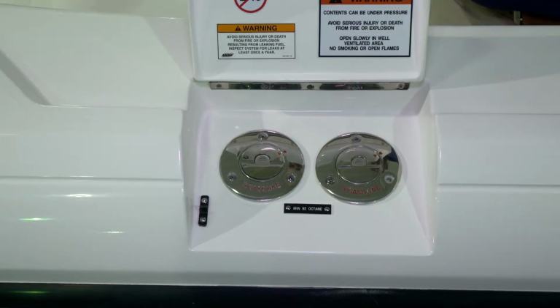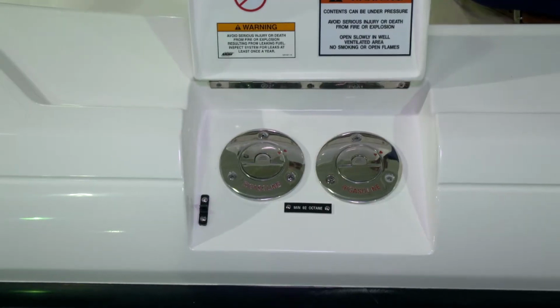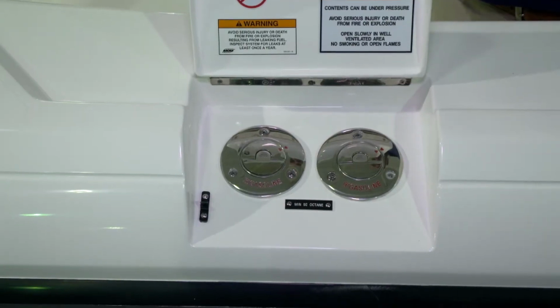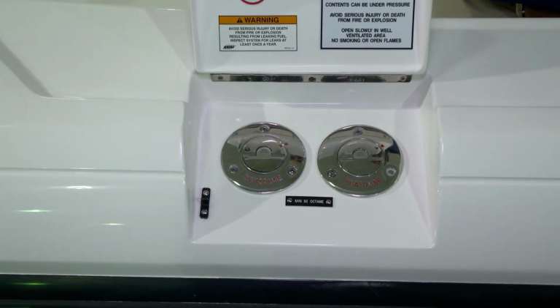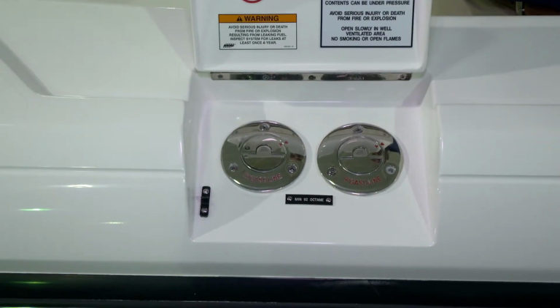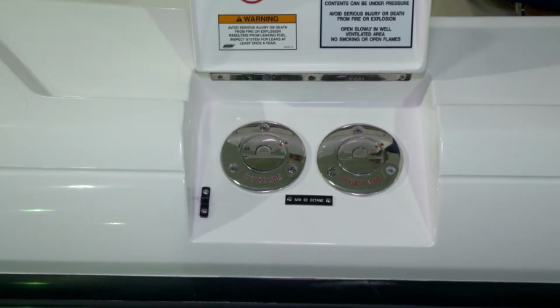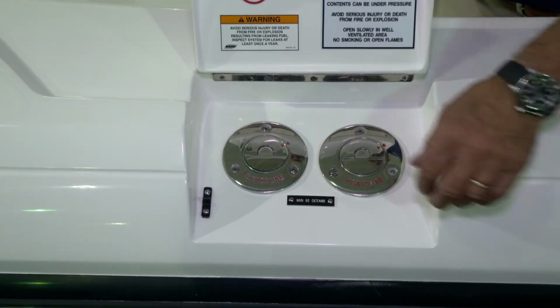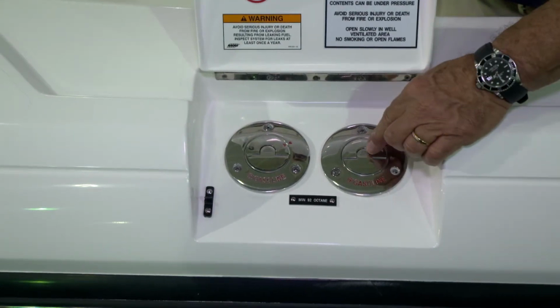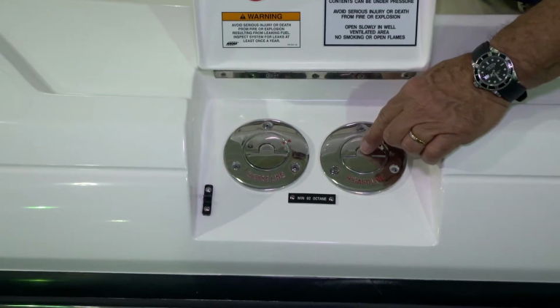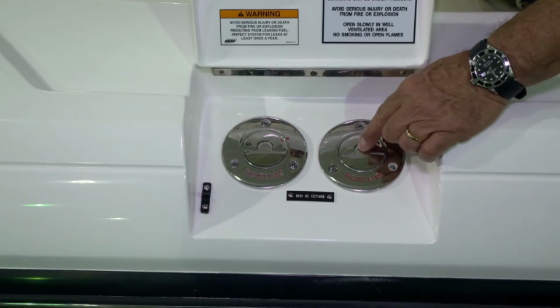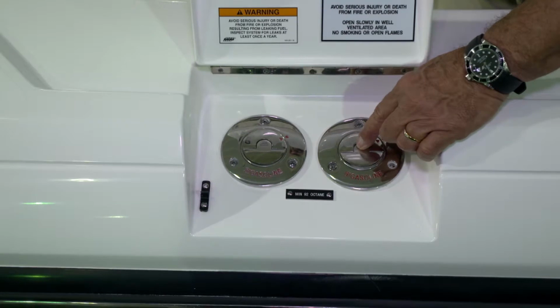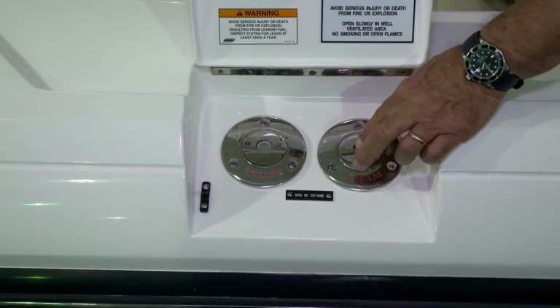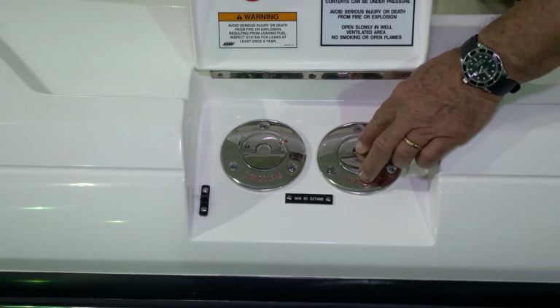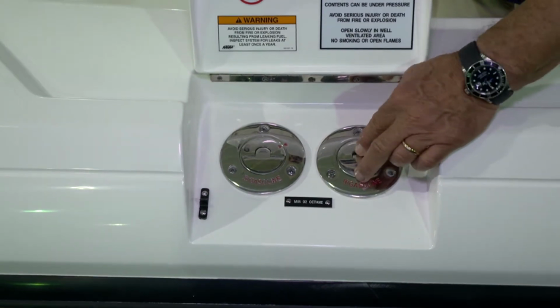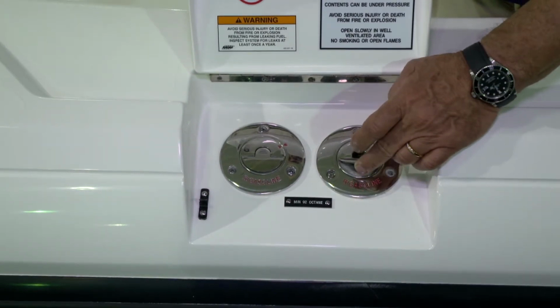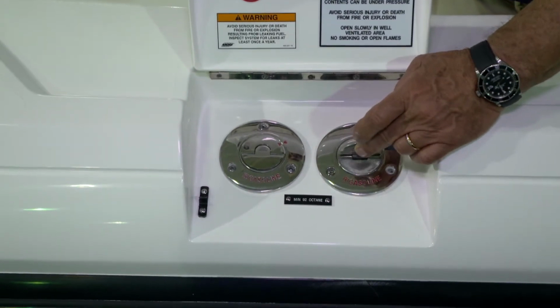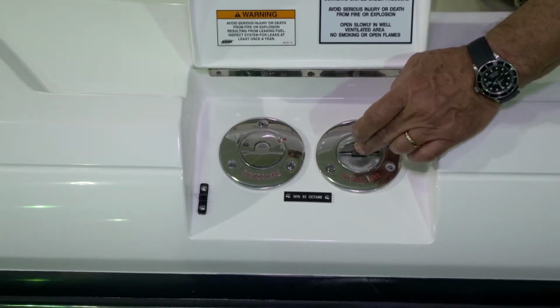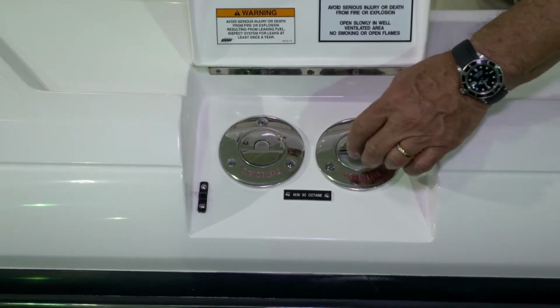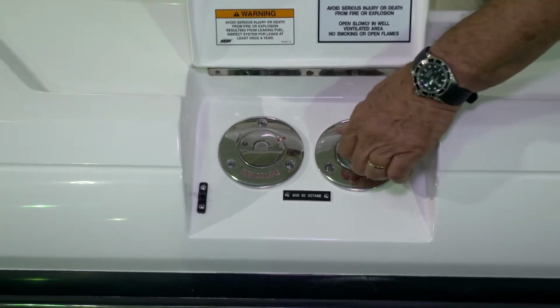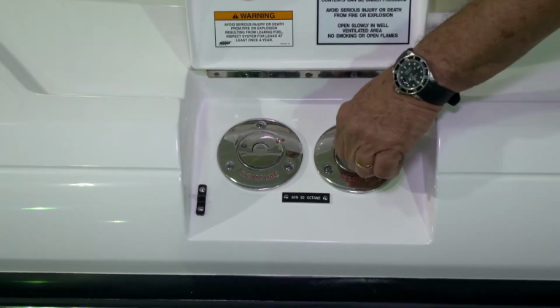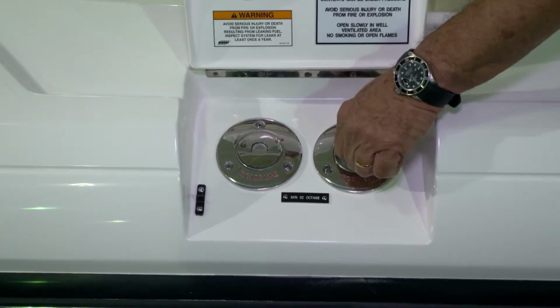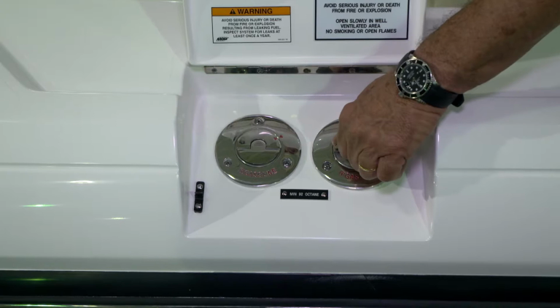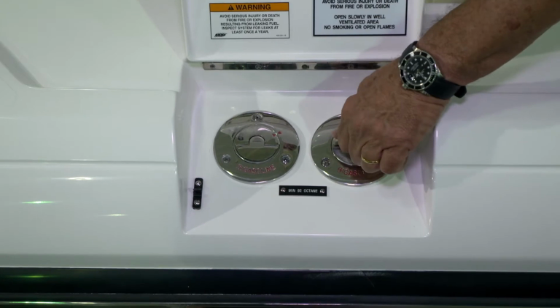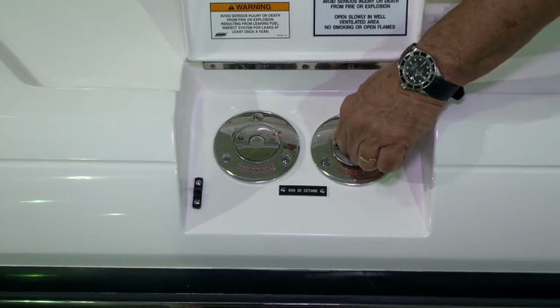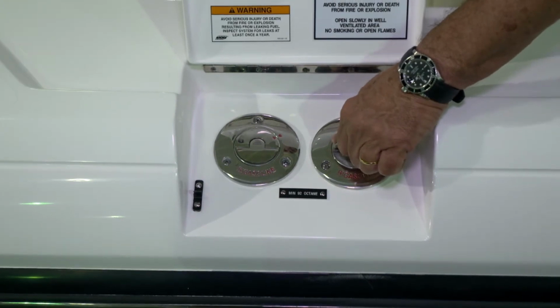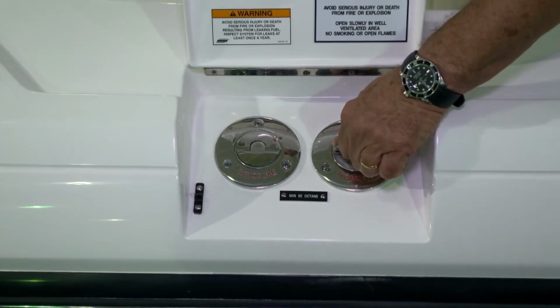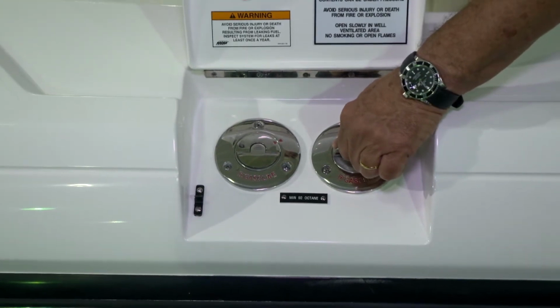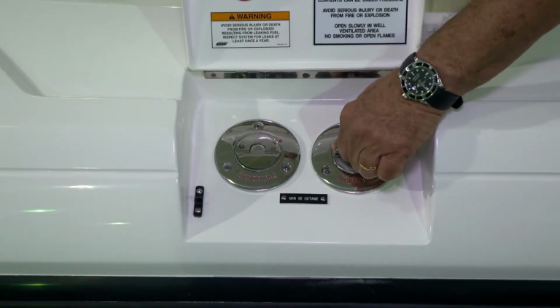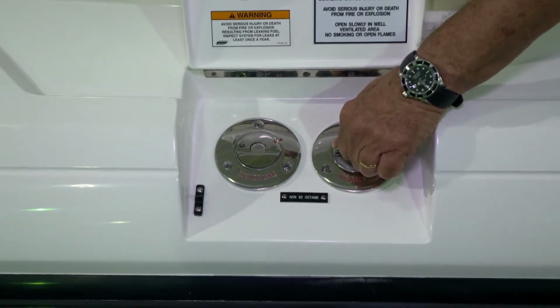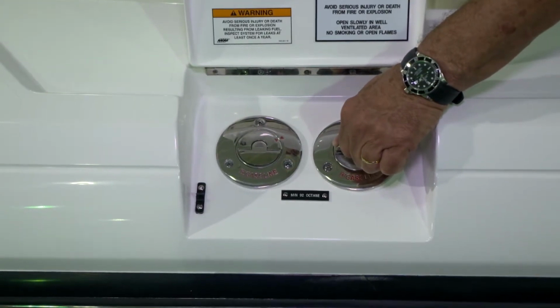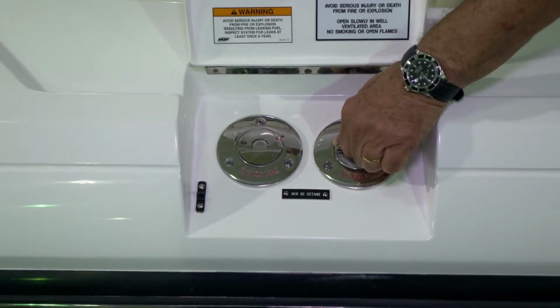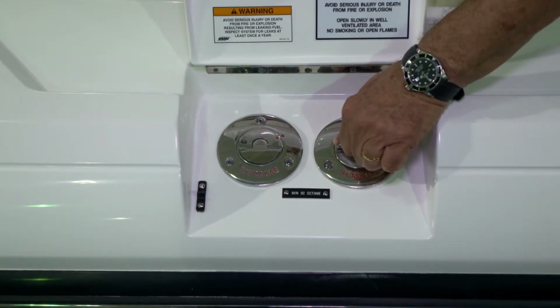To open the gas fills, you'll press on the center of the hardware and a small tab will come up. Please open this slowly, as there may be some pressure within the tank that will escape.